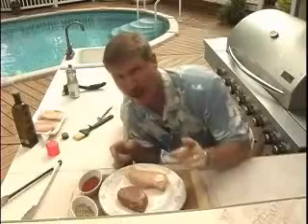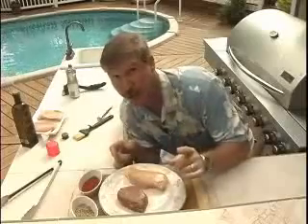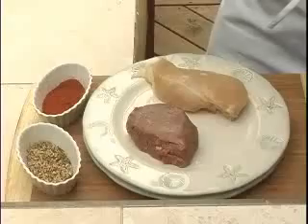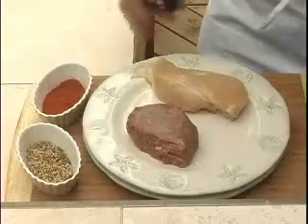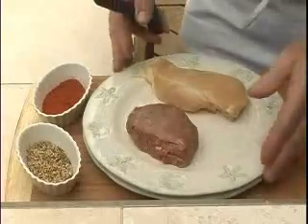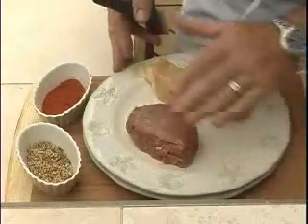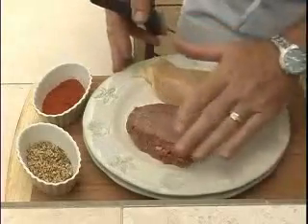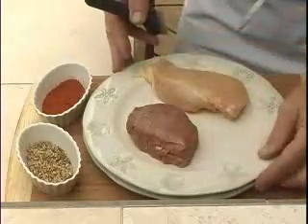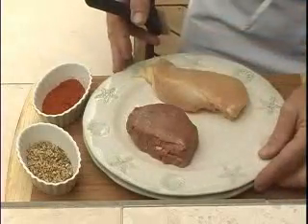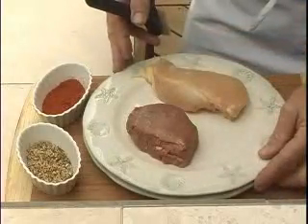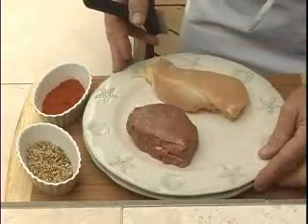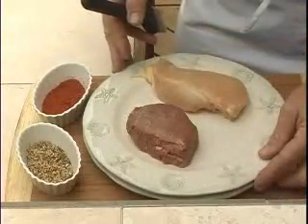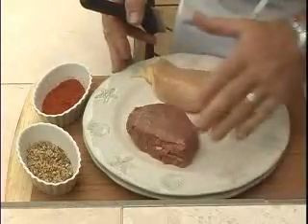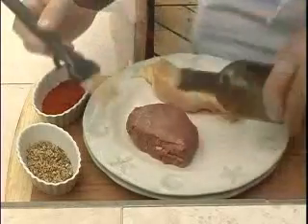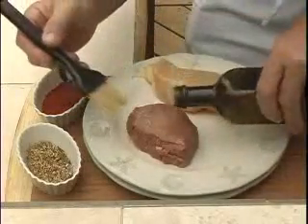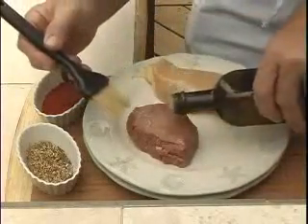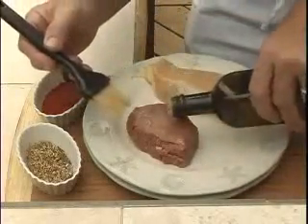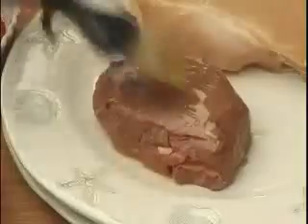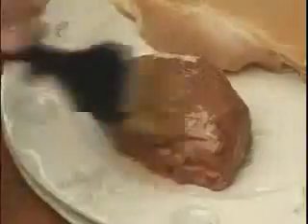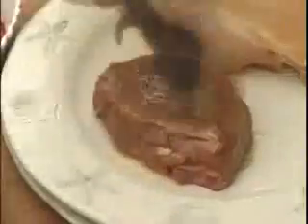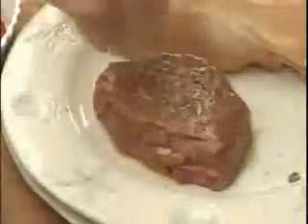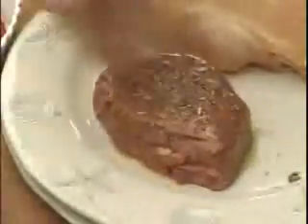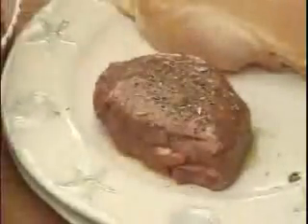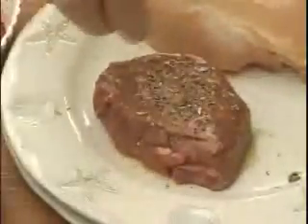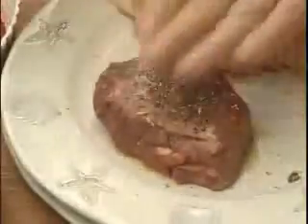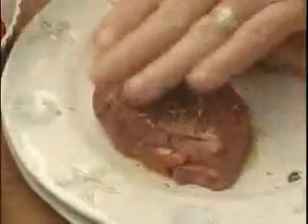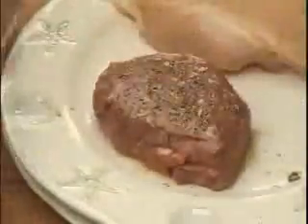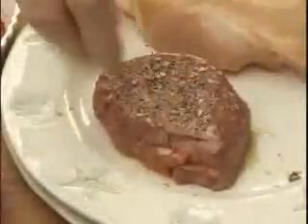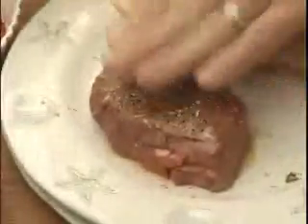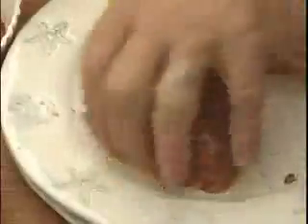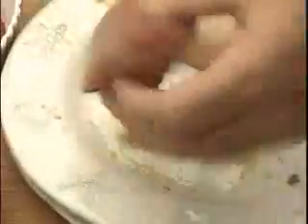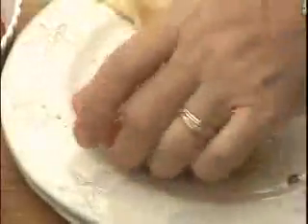For best results, start by putting your meat out of the refrigerator for at least 15 to 20 minutes before grilling. Next, we'll brush on some olive oil, add our seasonings, and repeat for the second side.